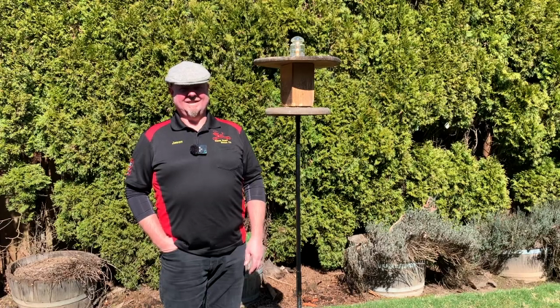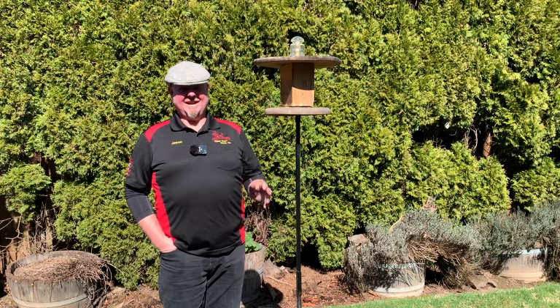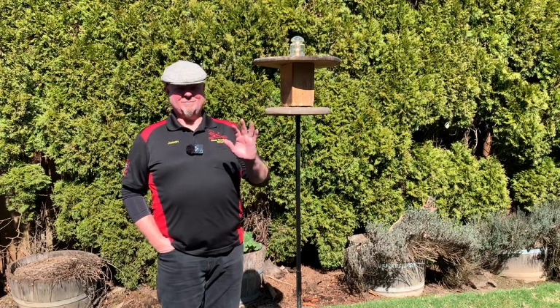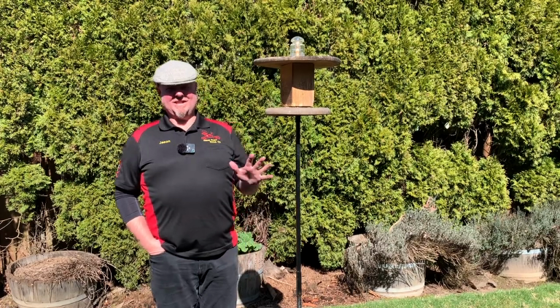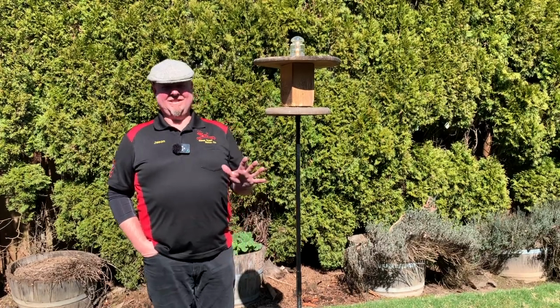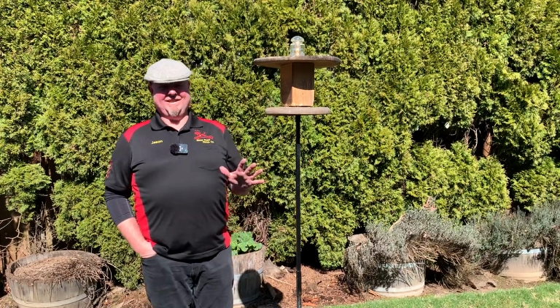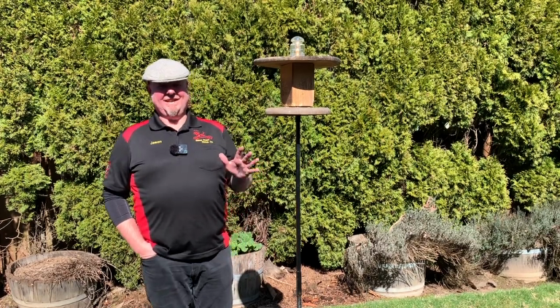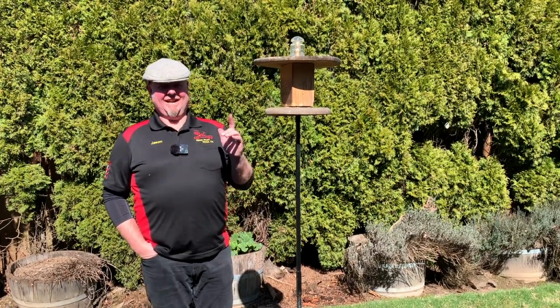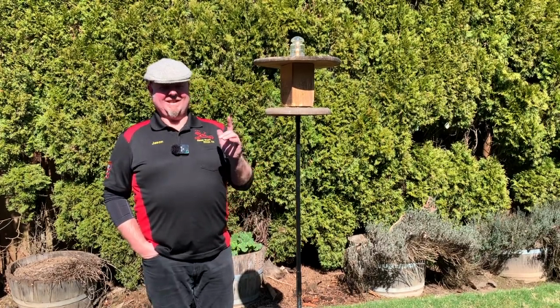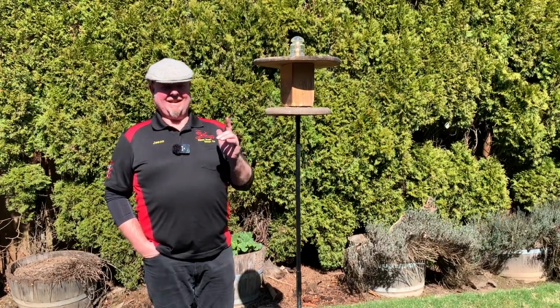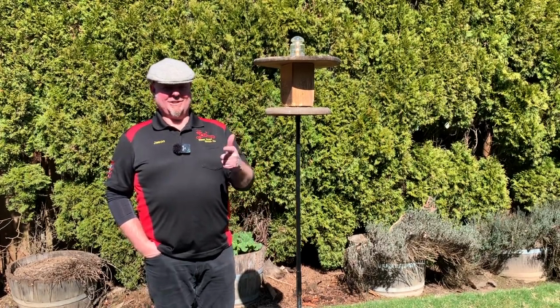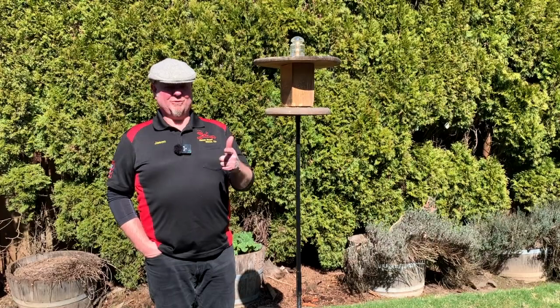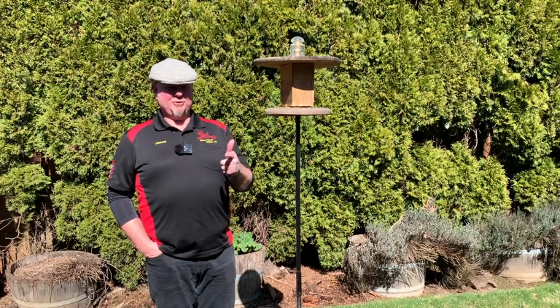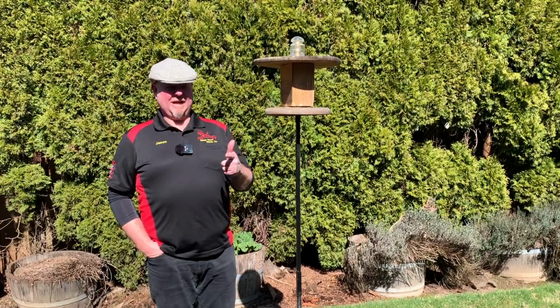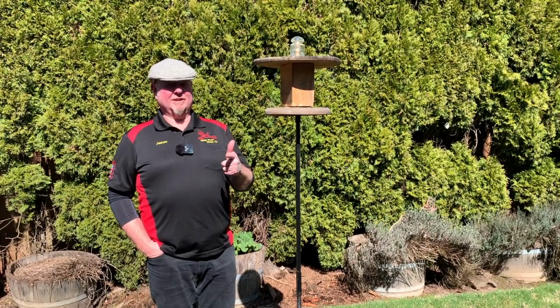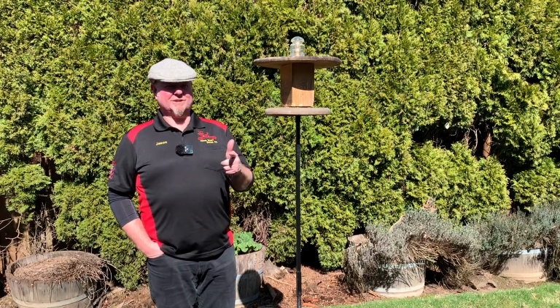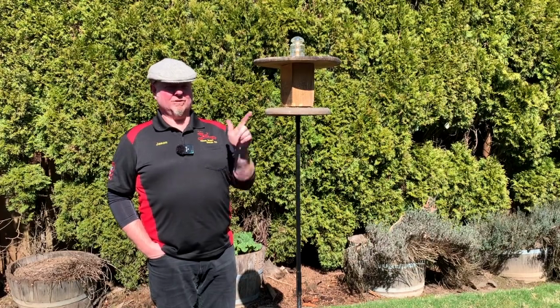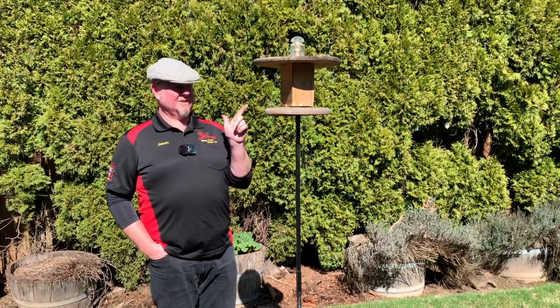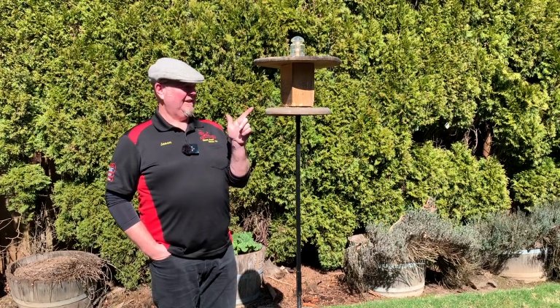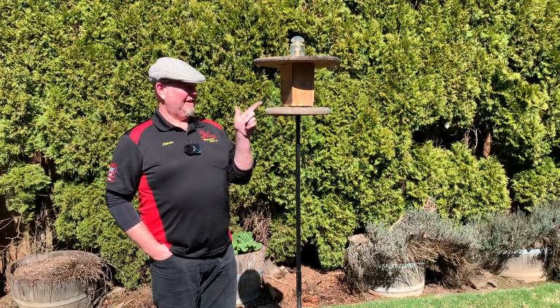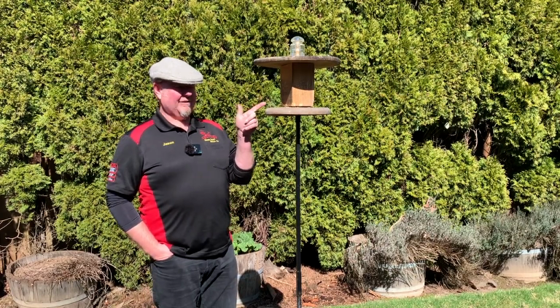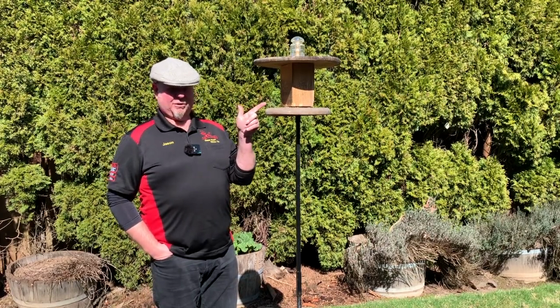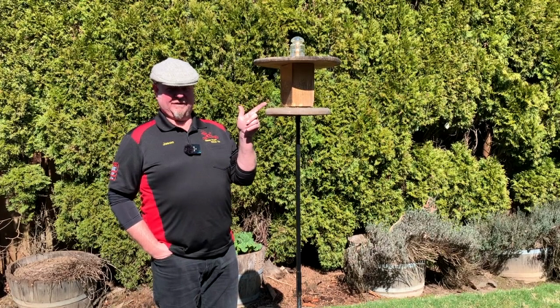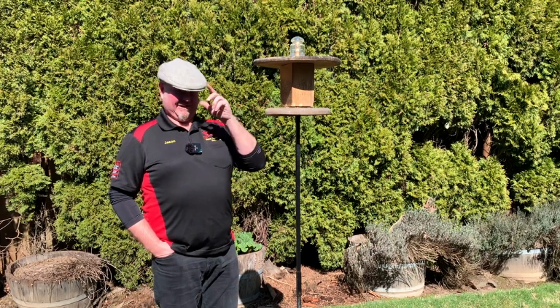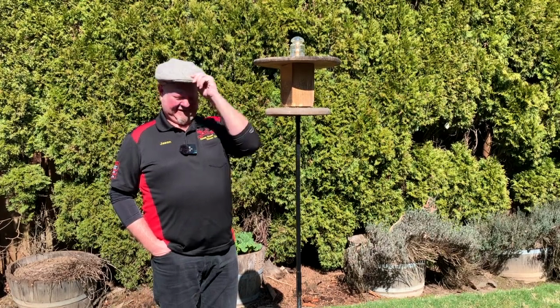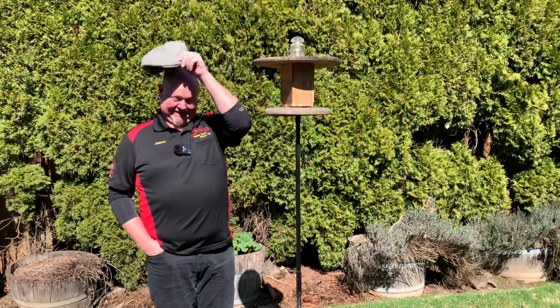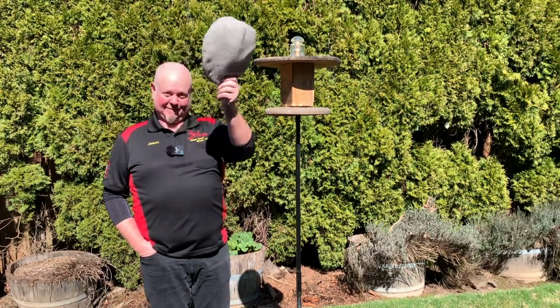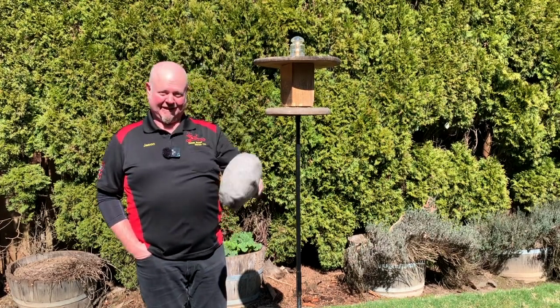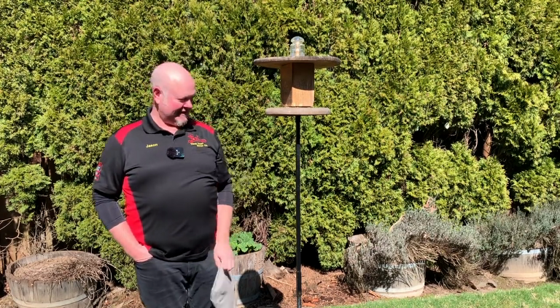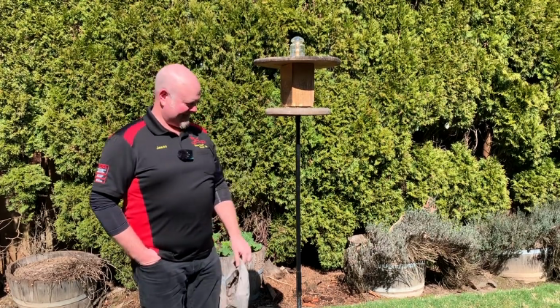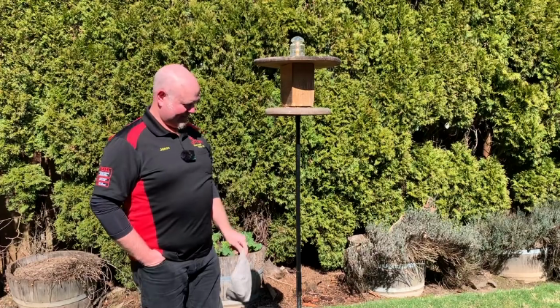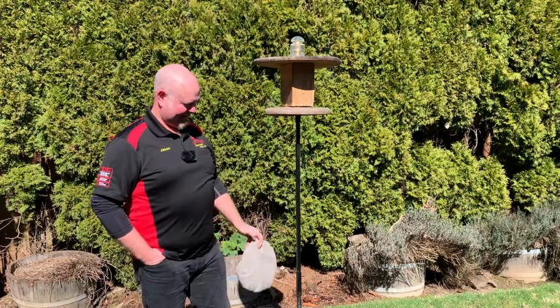Hi, I'm Jason and today I'm going to show you how to keep squirrels out of your bird feeder. I'll take my hat off so you can actually see my face.